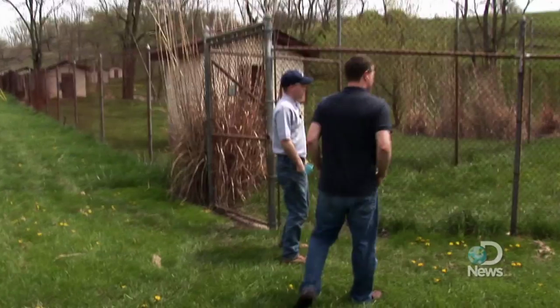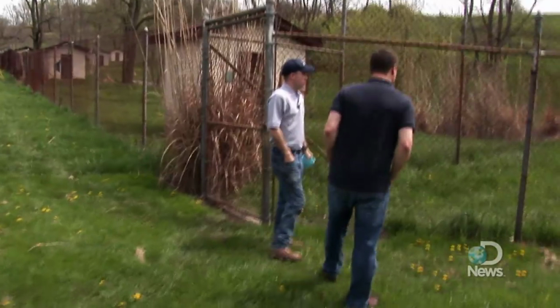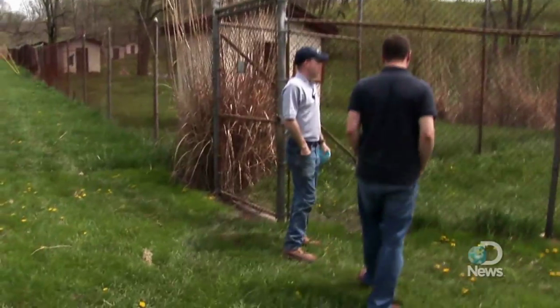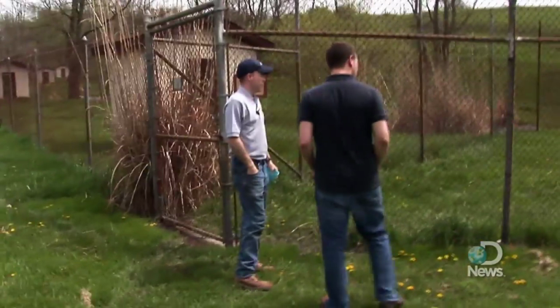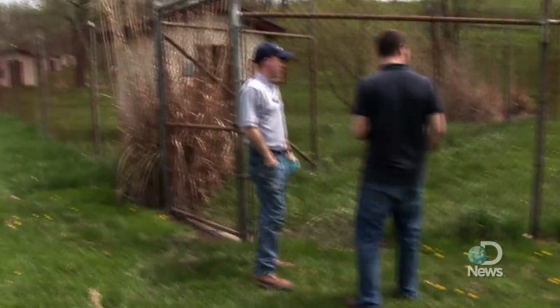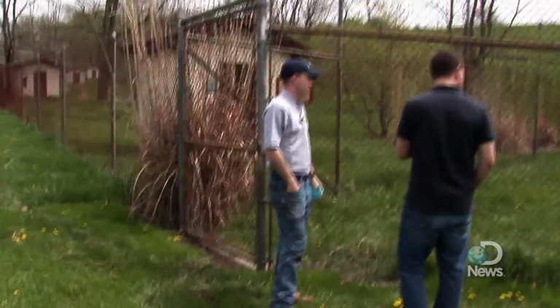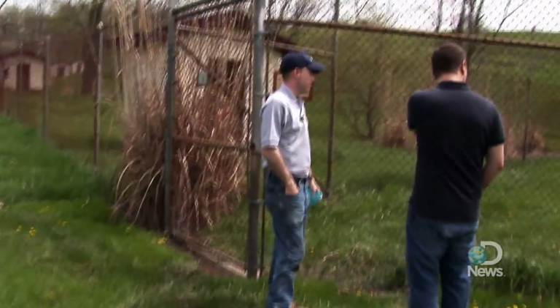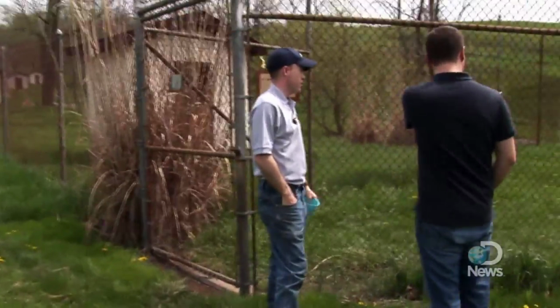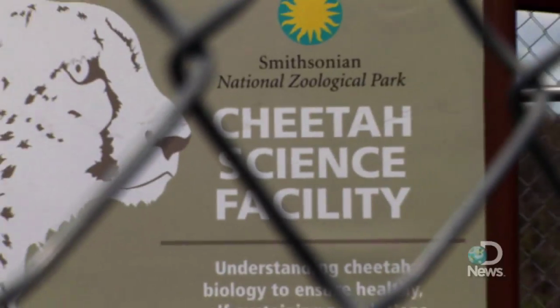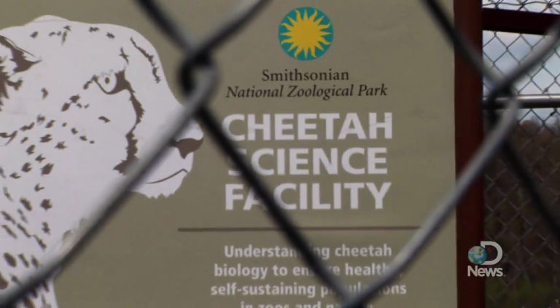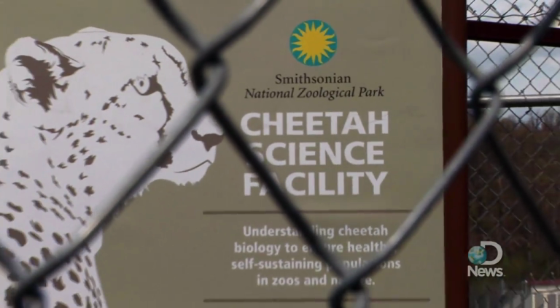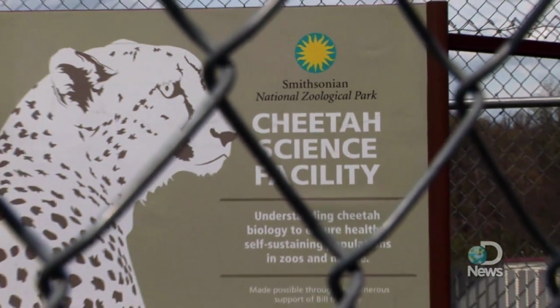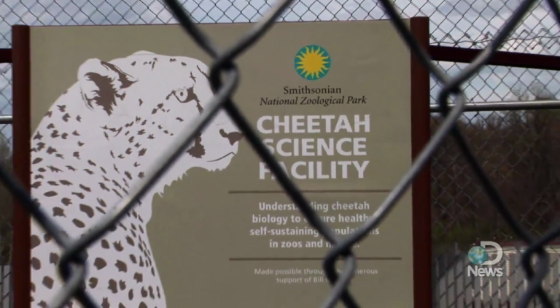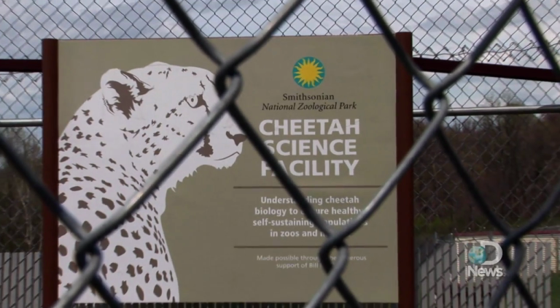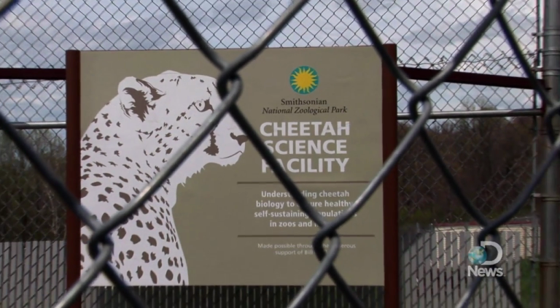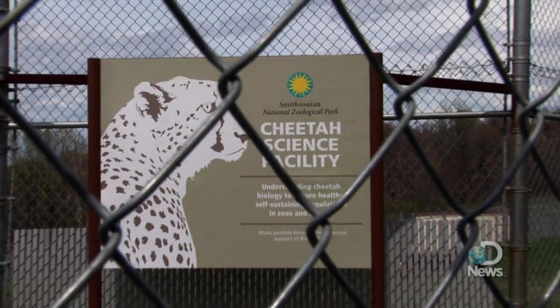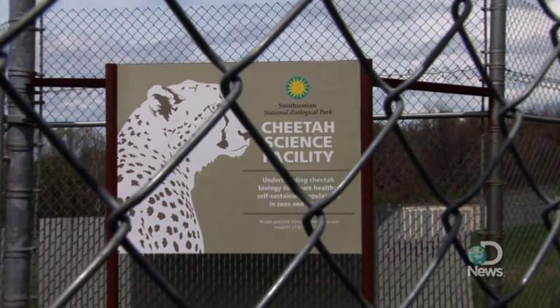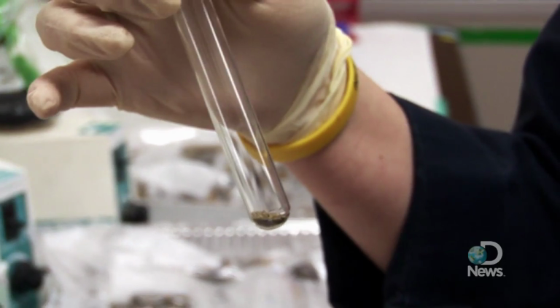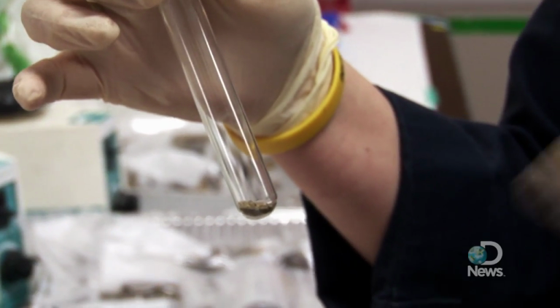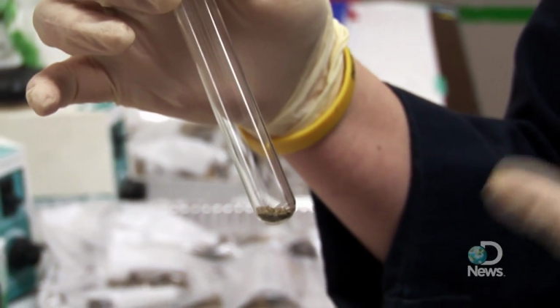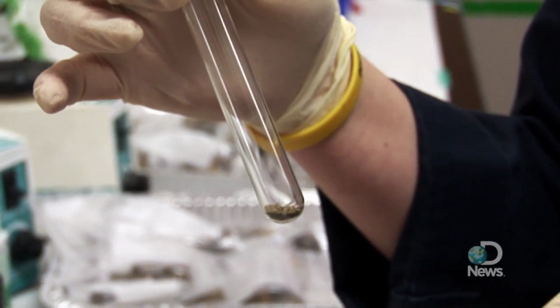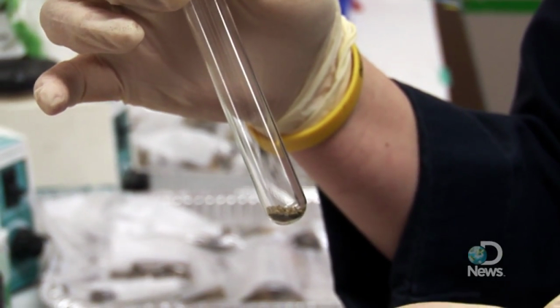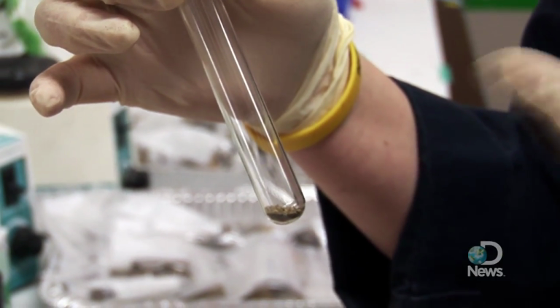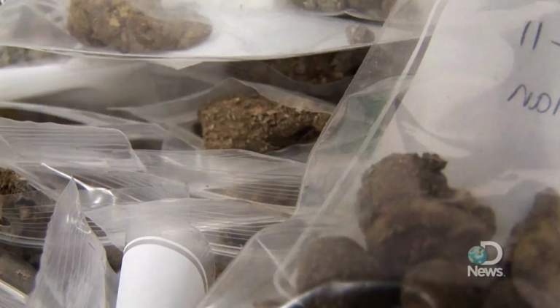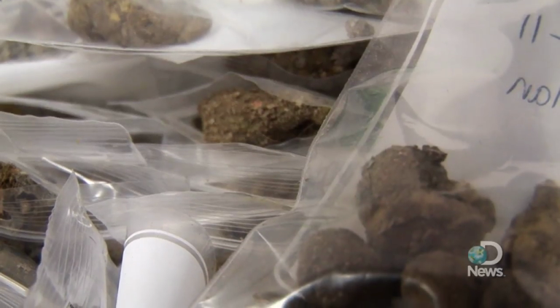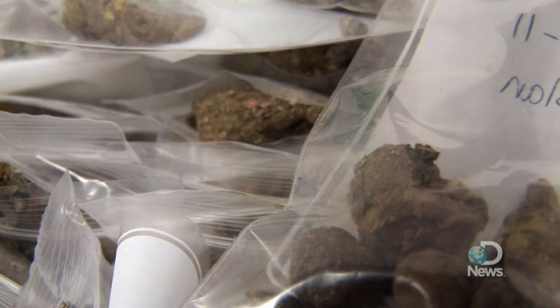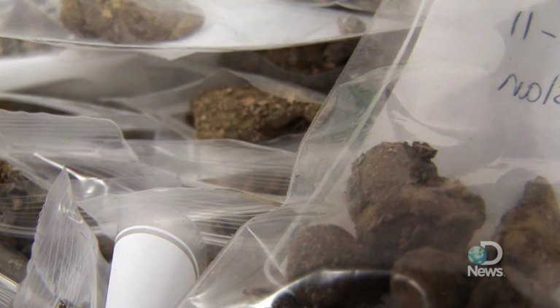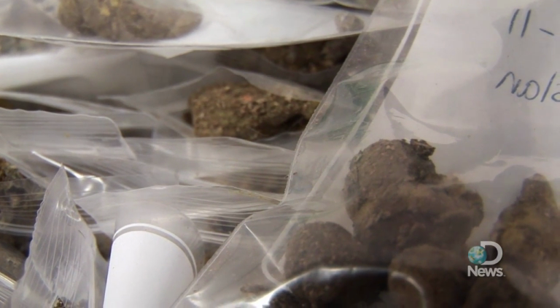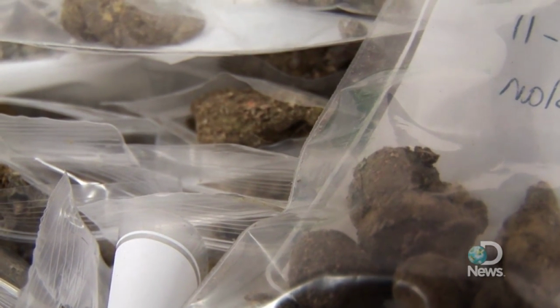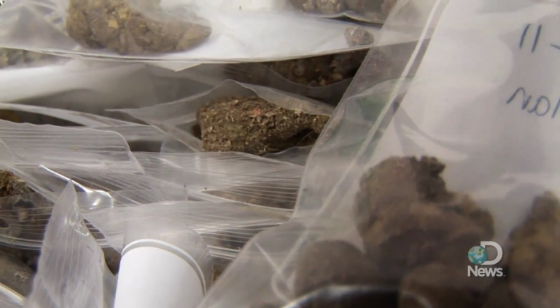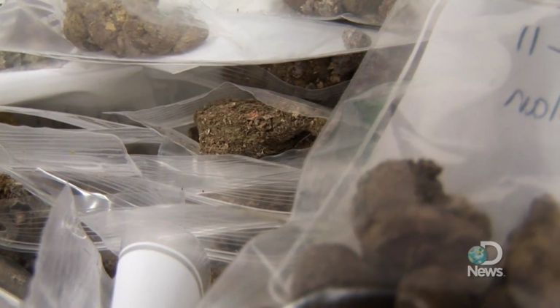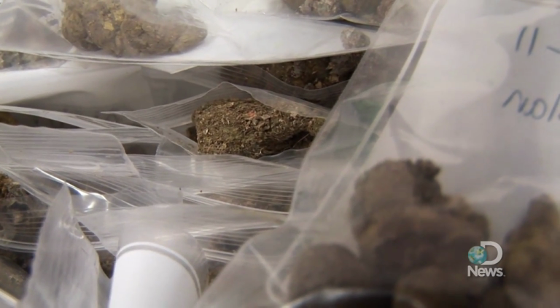I'm at the Smithsonian Conservation Biology Institute in Front Royal, Virginia — kind of the zoo behind the zoo for the organization's many conservation and research efforts. Right now we're in the fecal lab, and we are starting the process of extracting fecal samples.